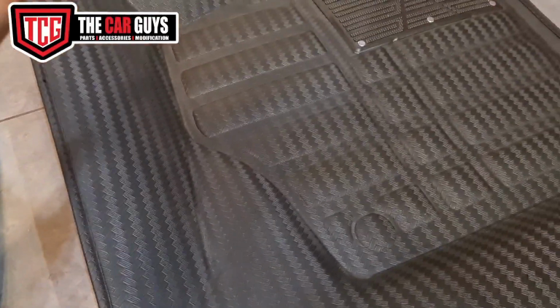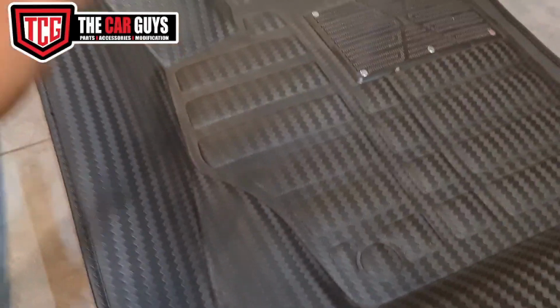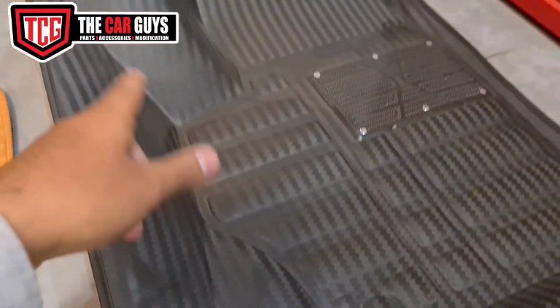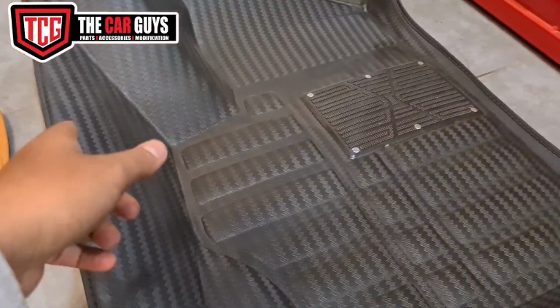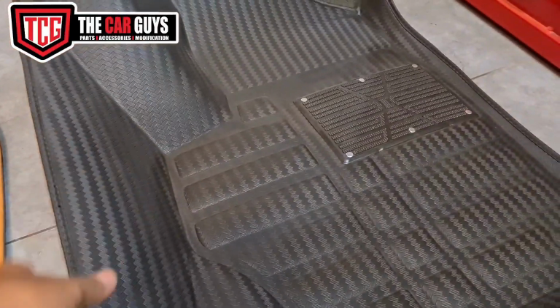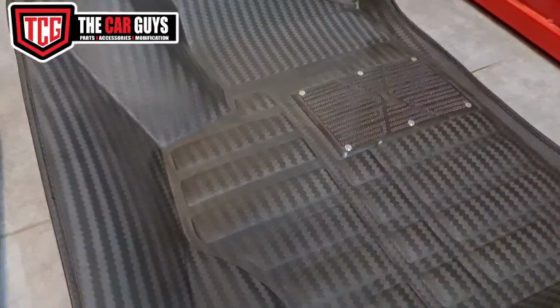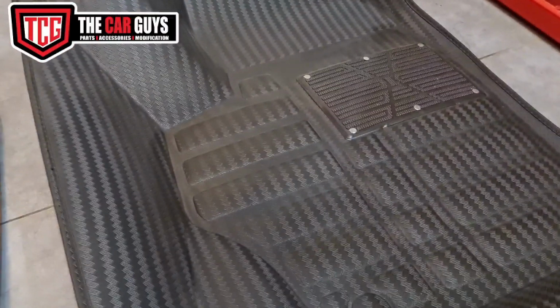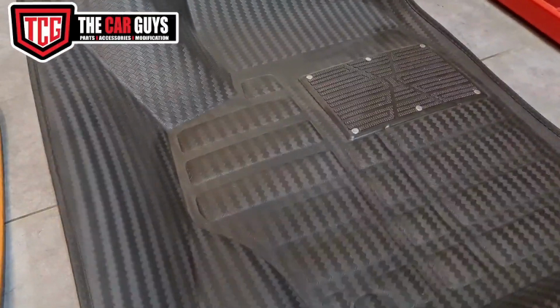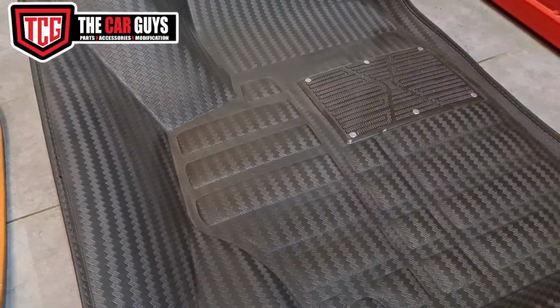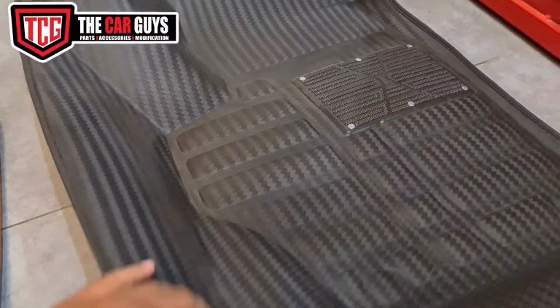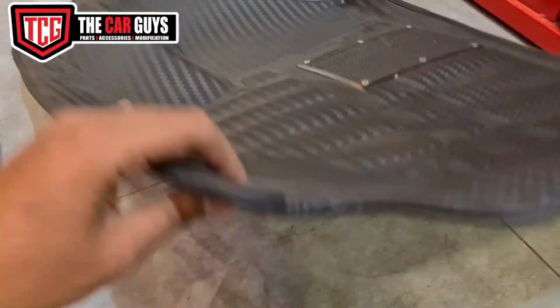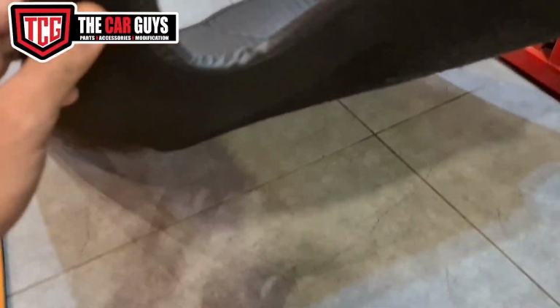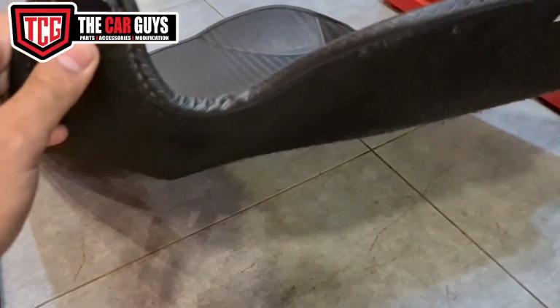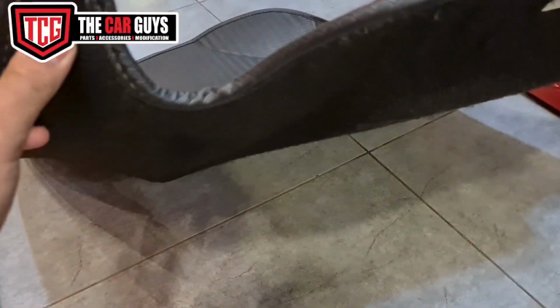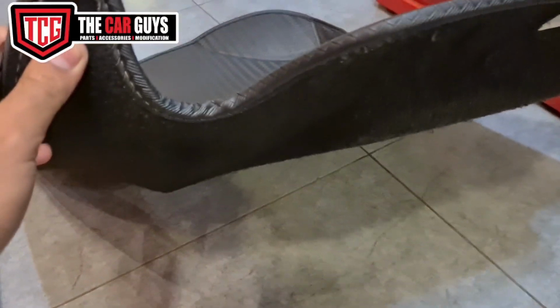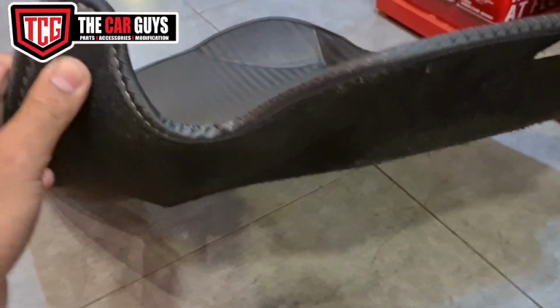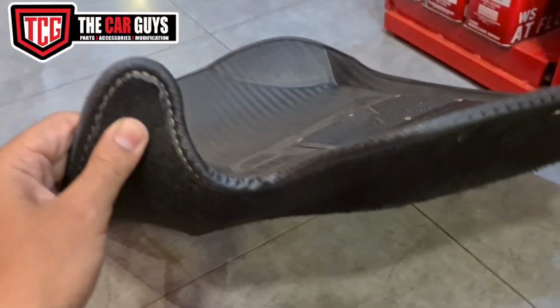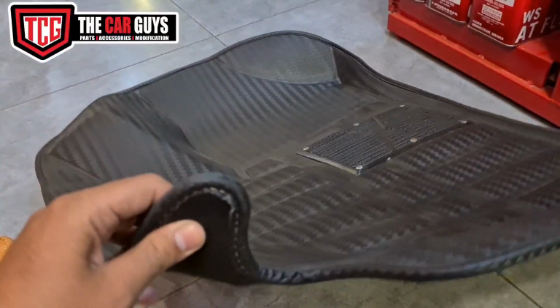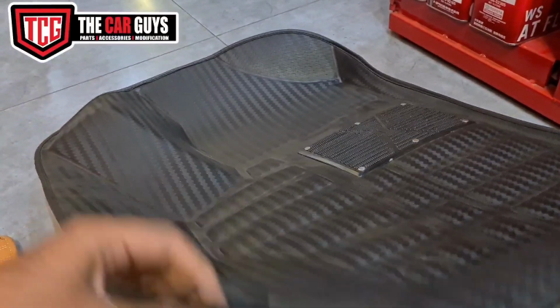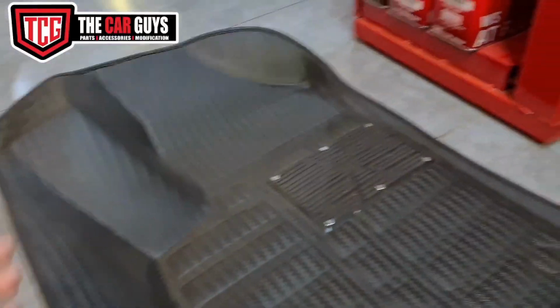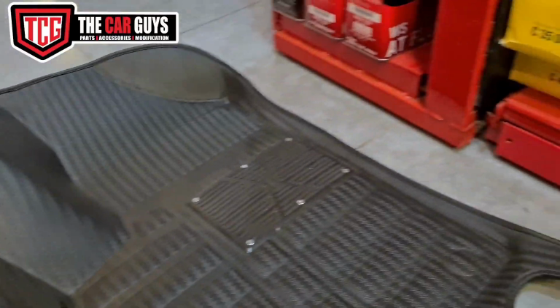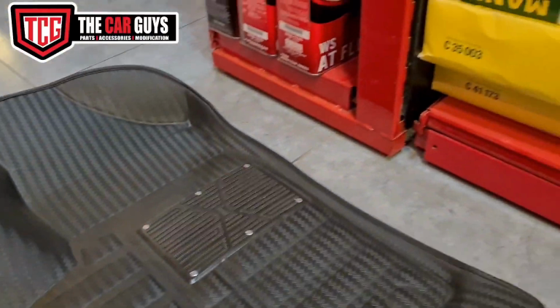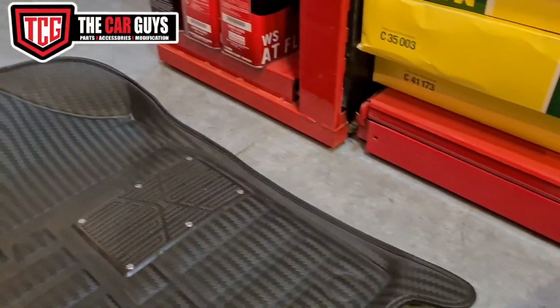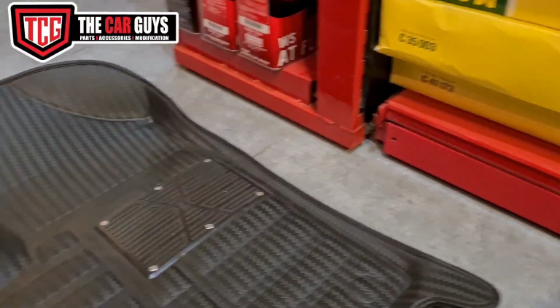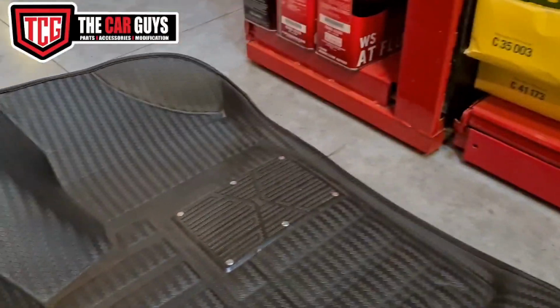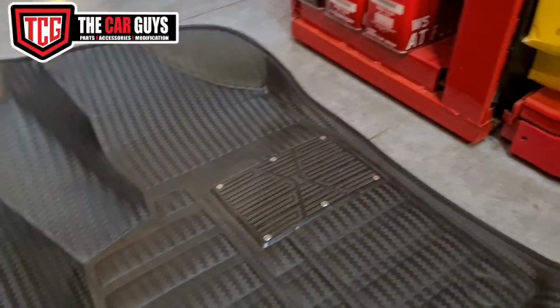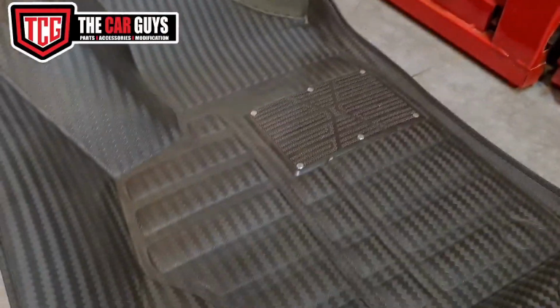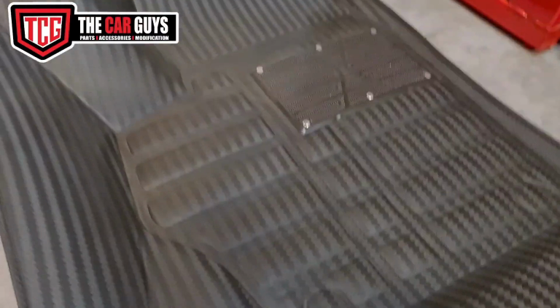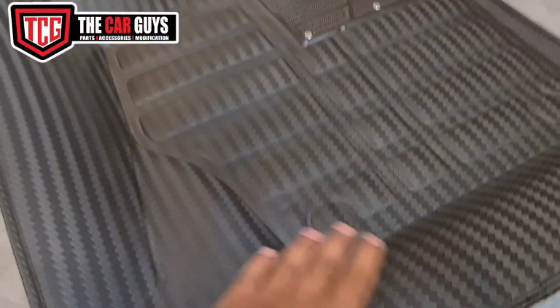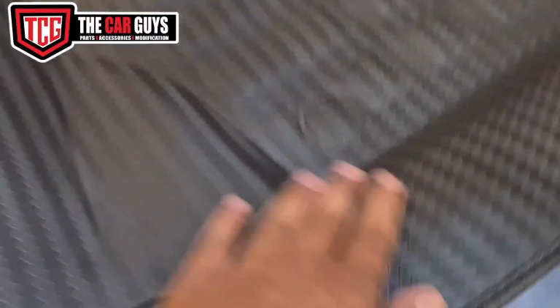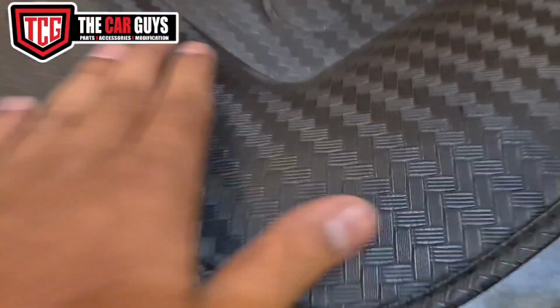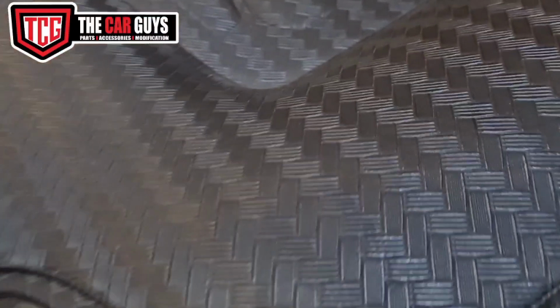5D mats are the same but have a different texture and material. The design is the same — you can see it has a lot of cracks in the hard material. The texture is like carbon fiber.